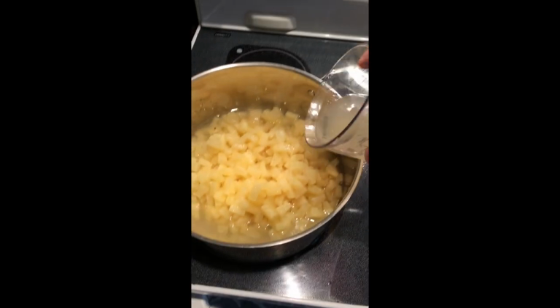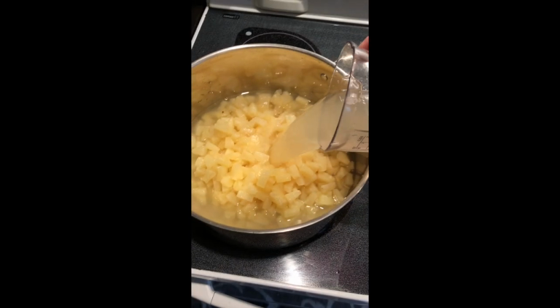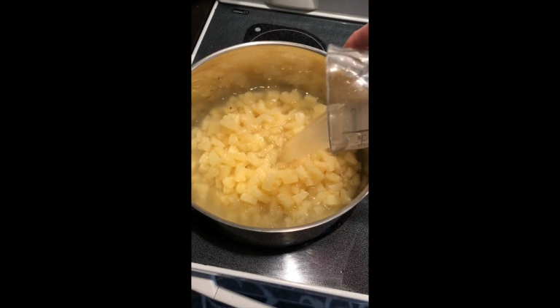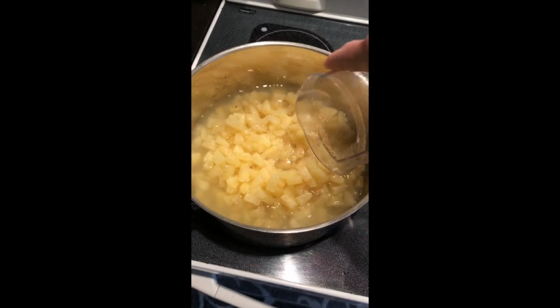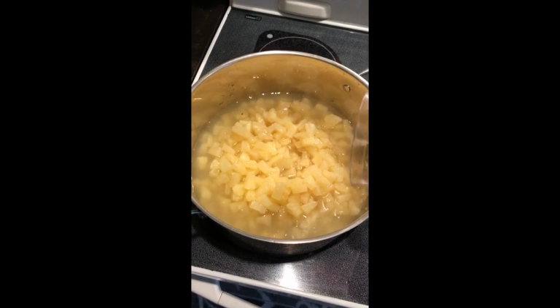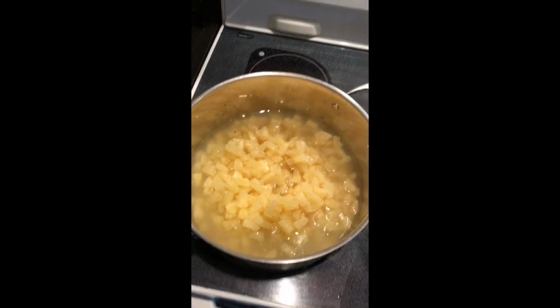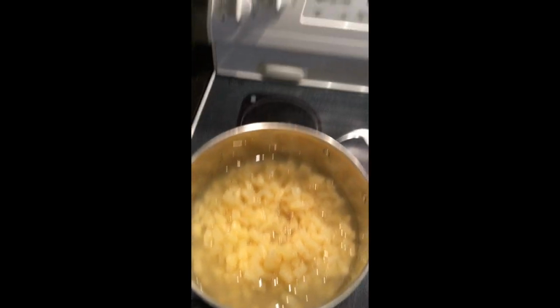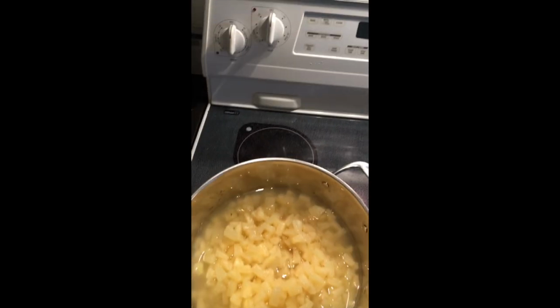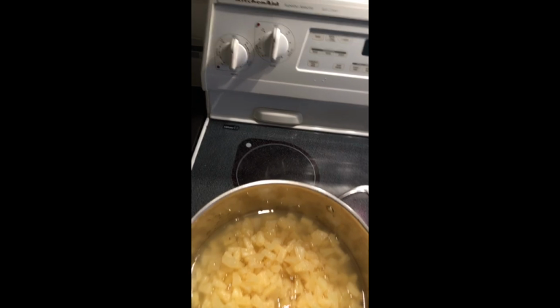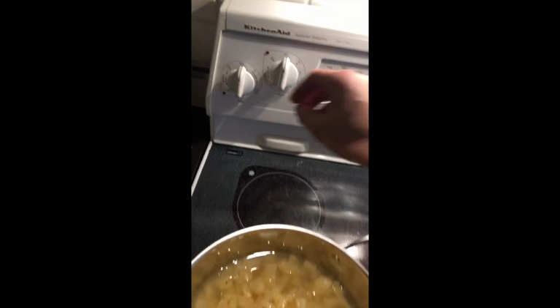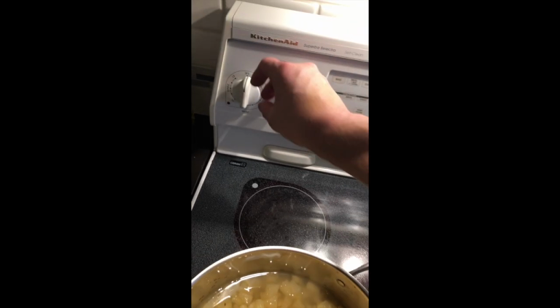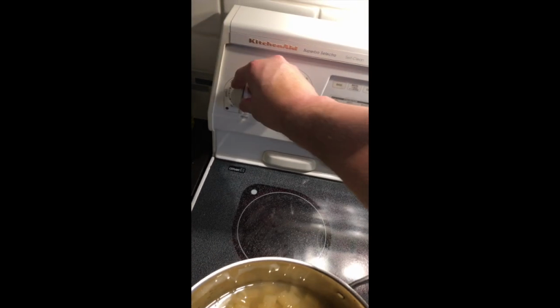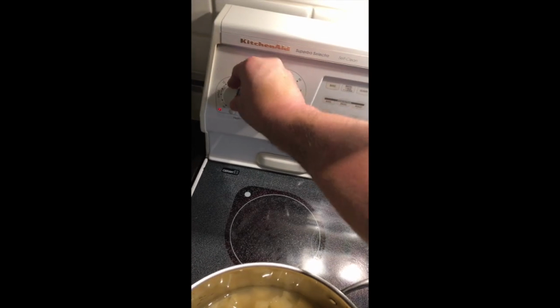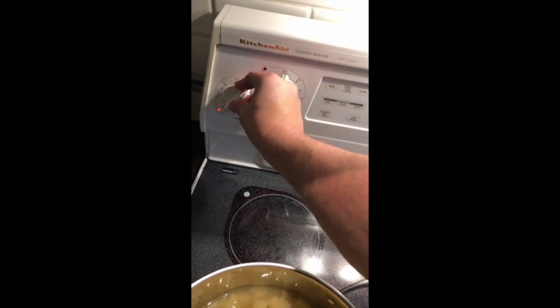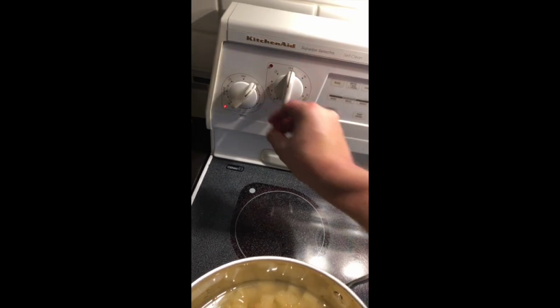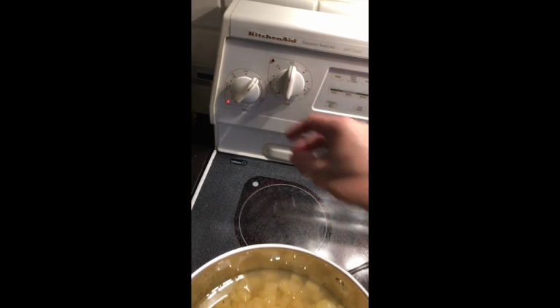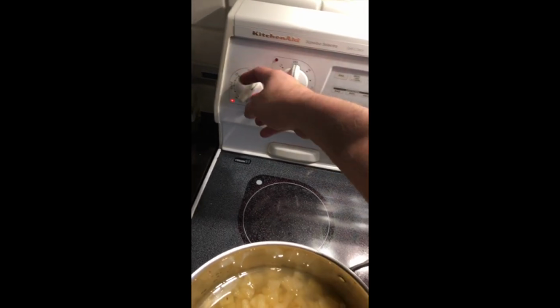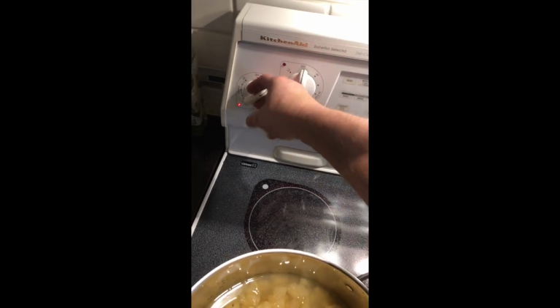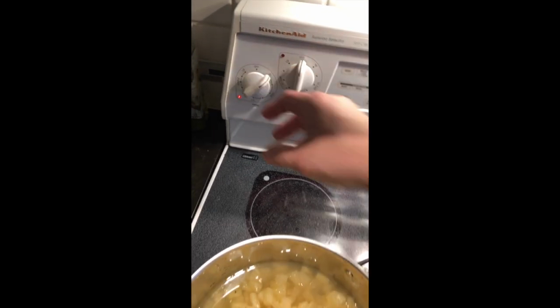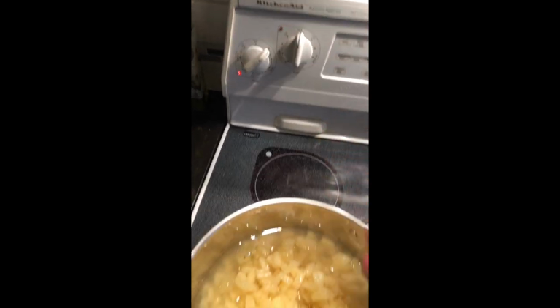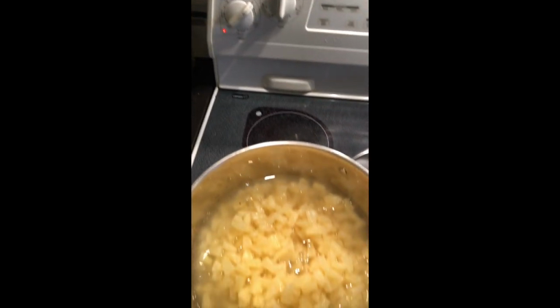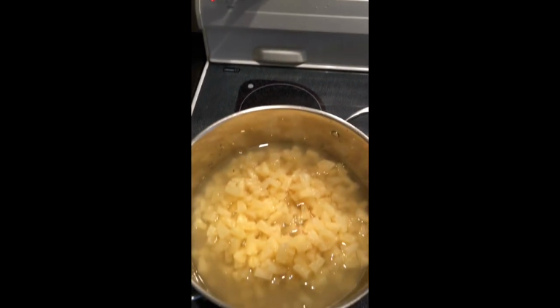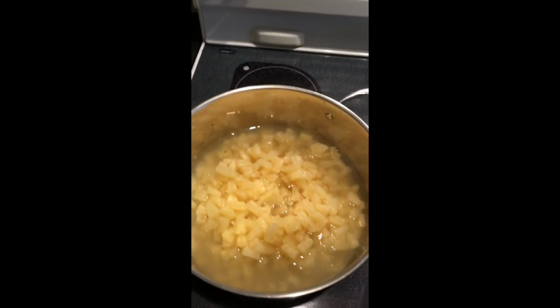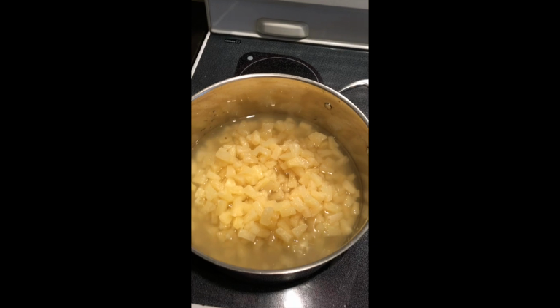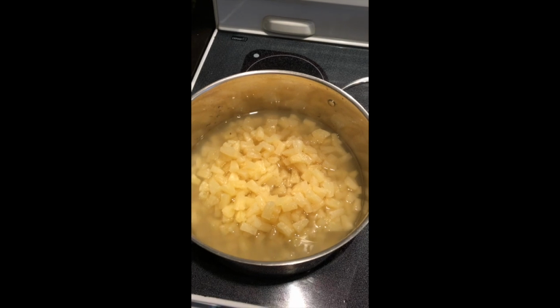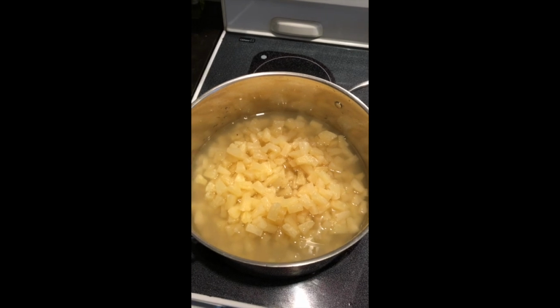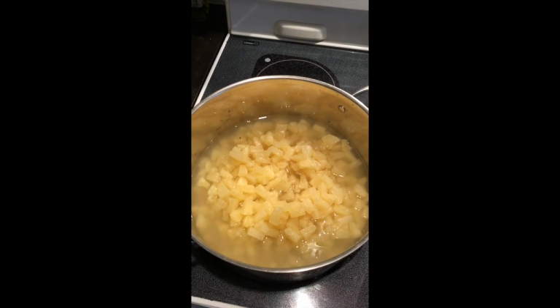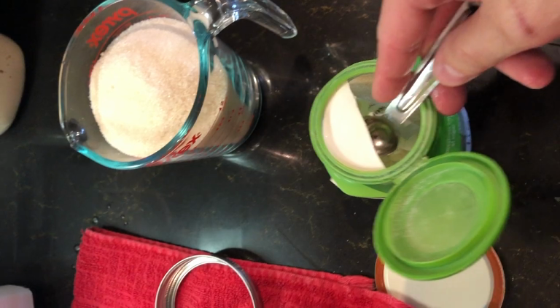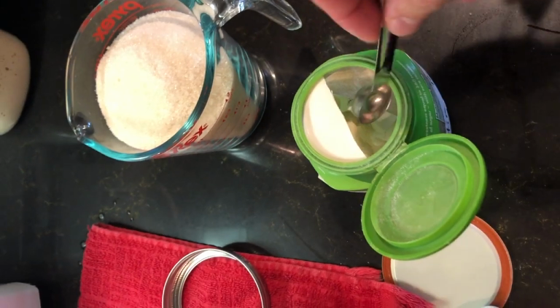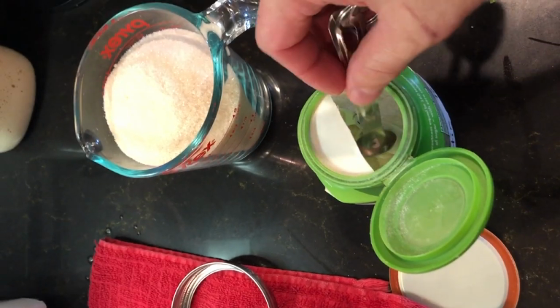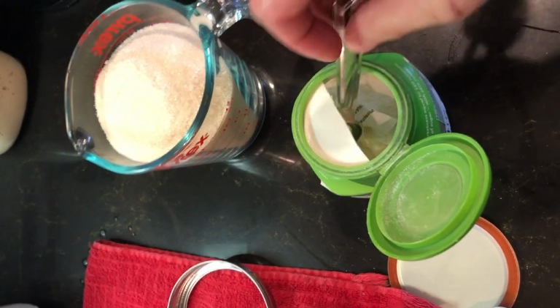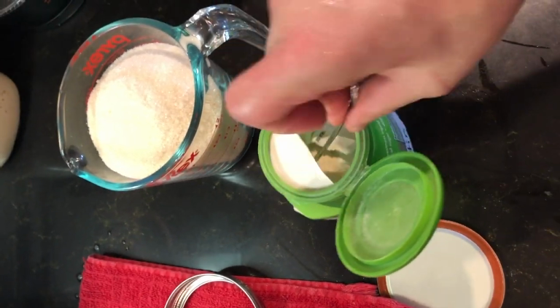I already added two cups of juice and I'm going to add one more. That'll be a total of three cups of juice, and we're going to use five cups of the pineapple tidbits.